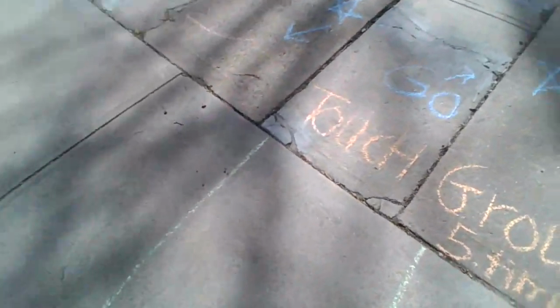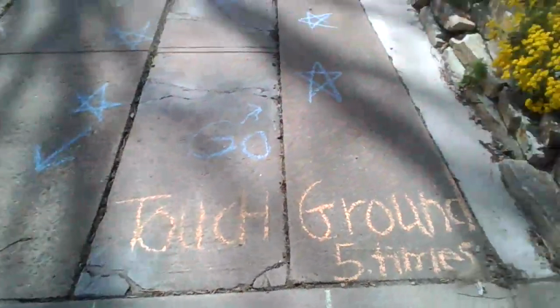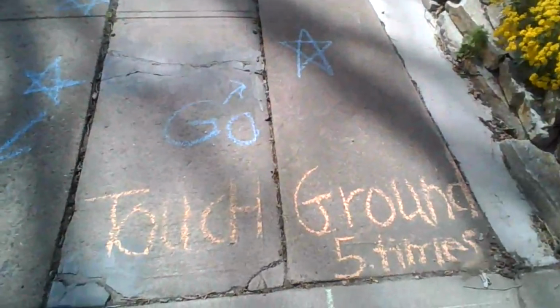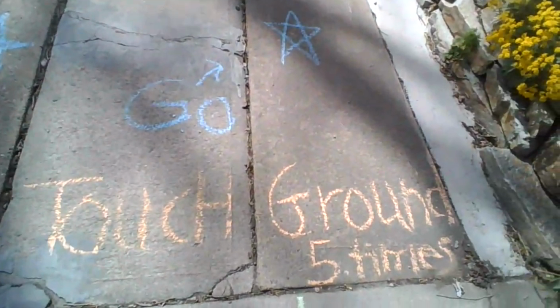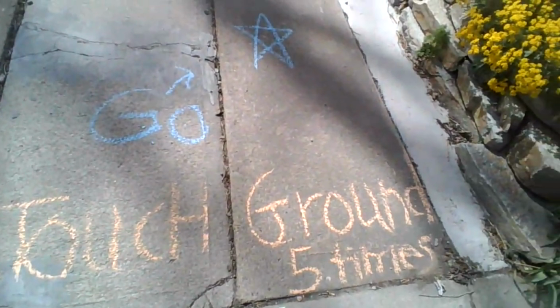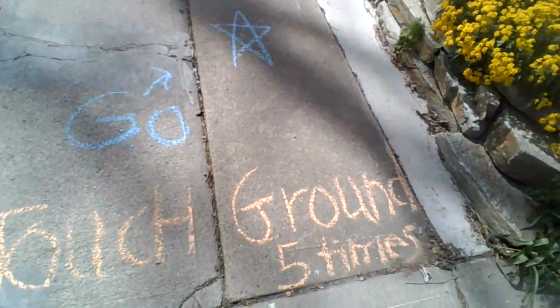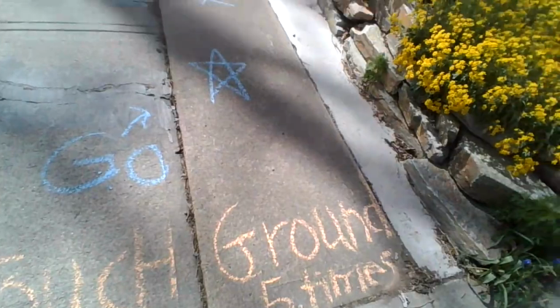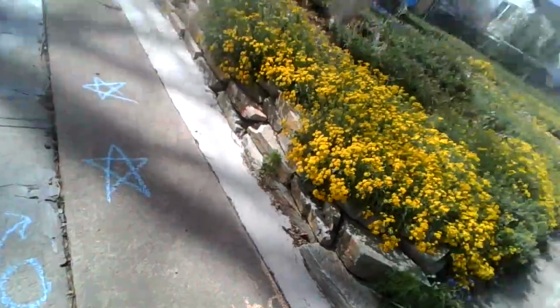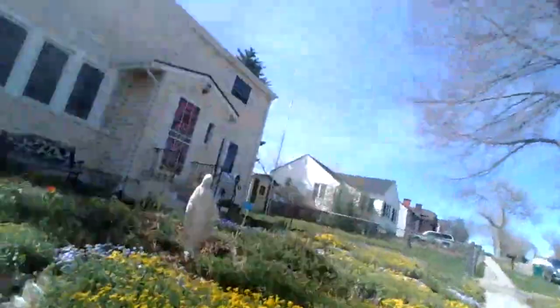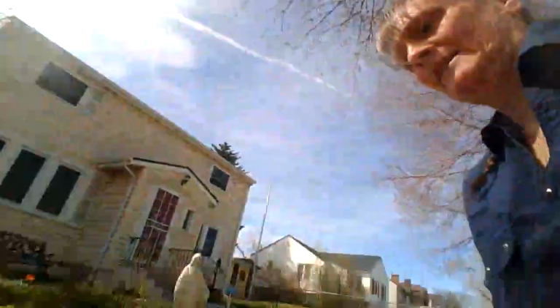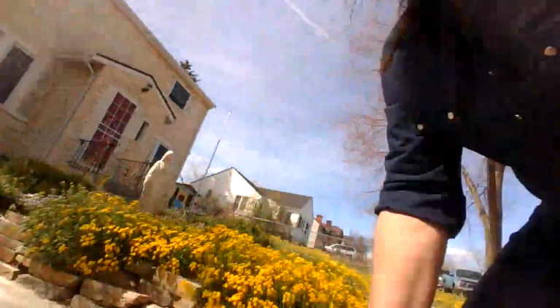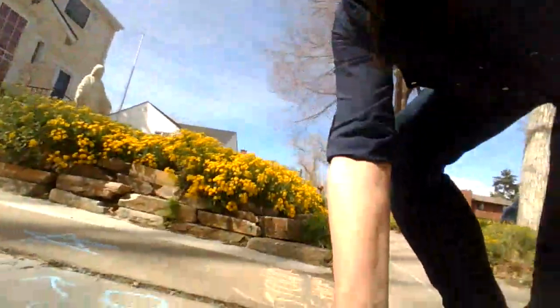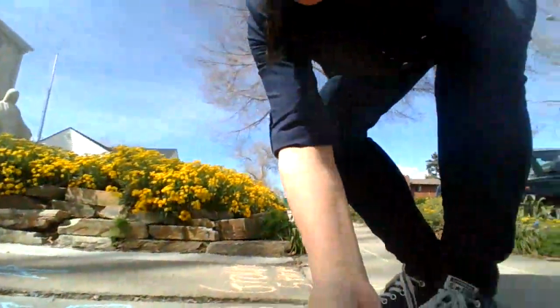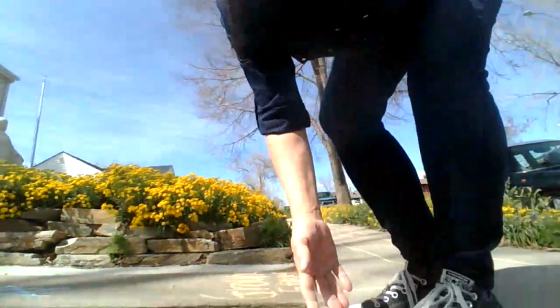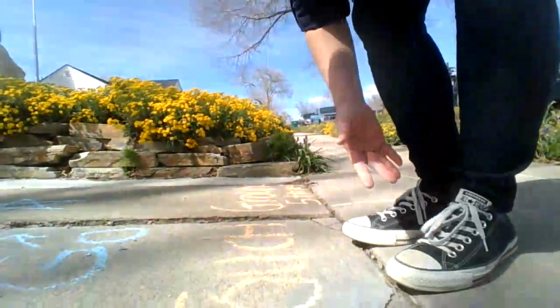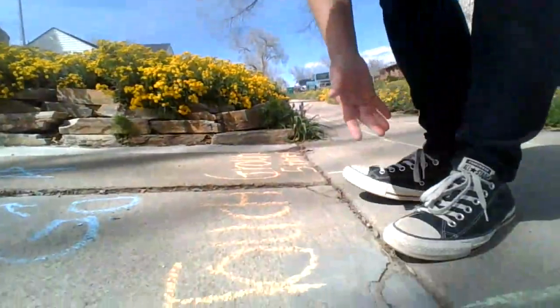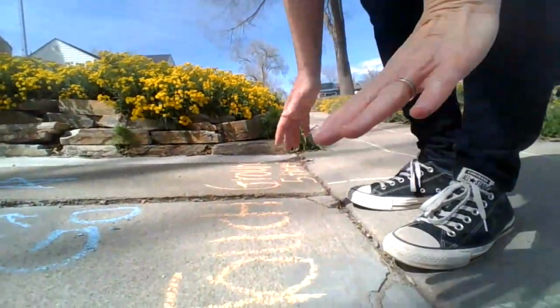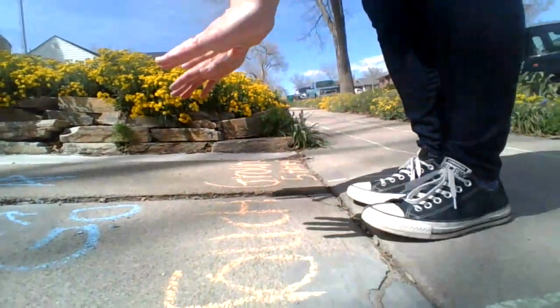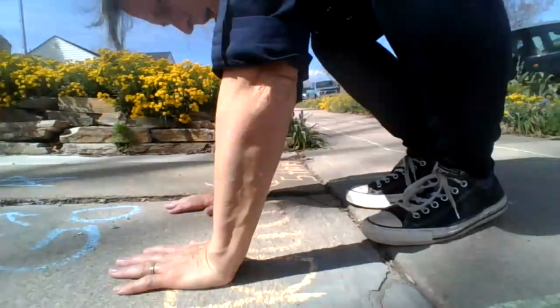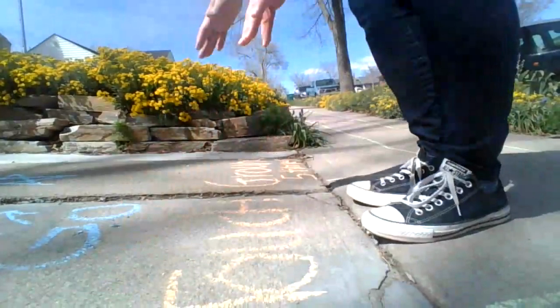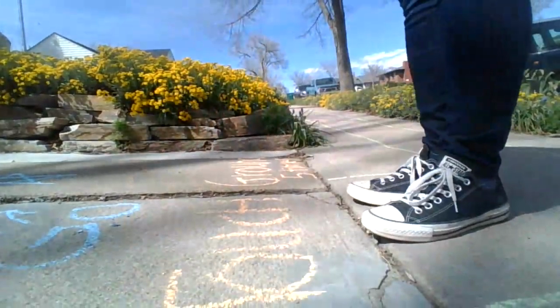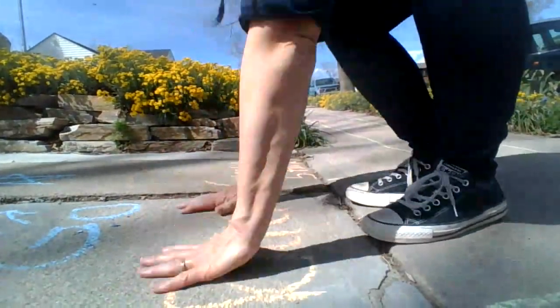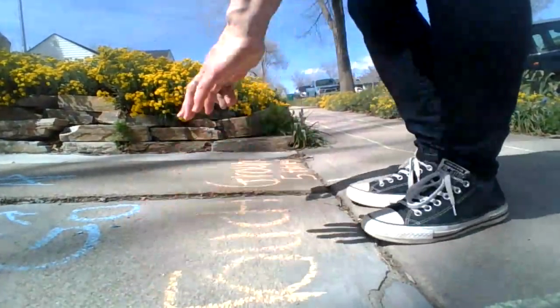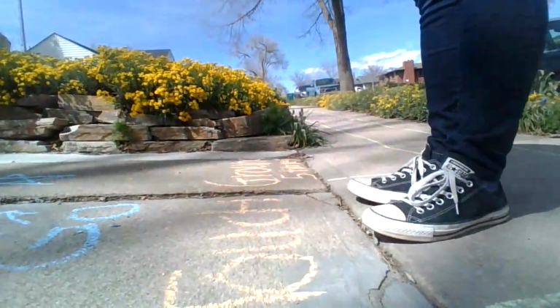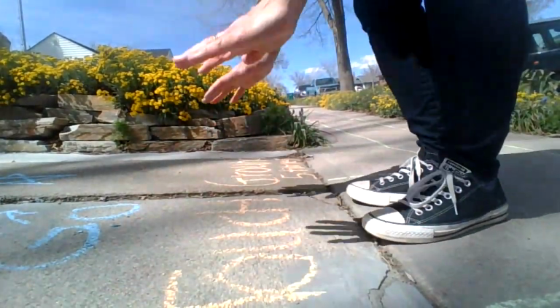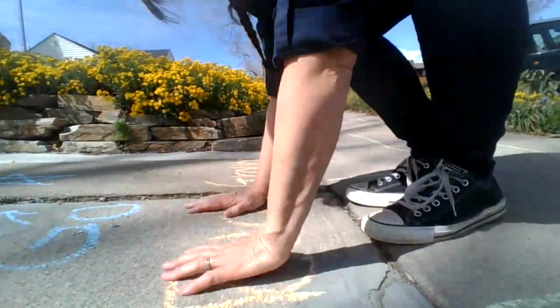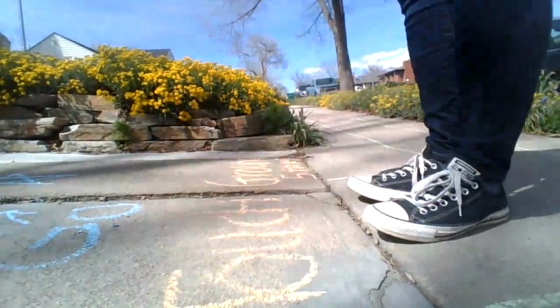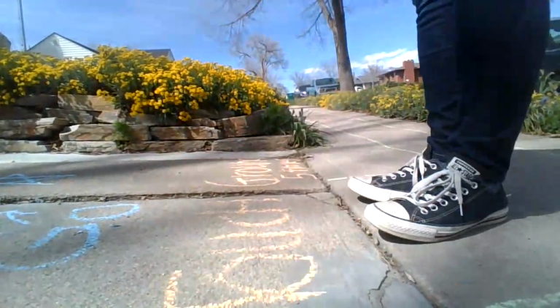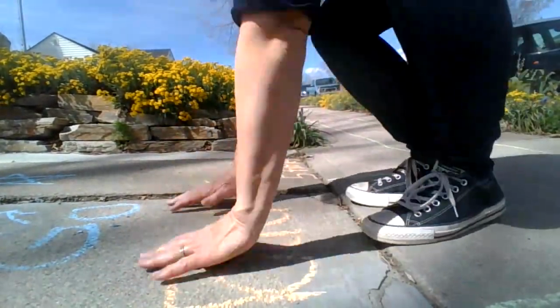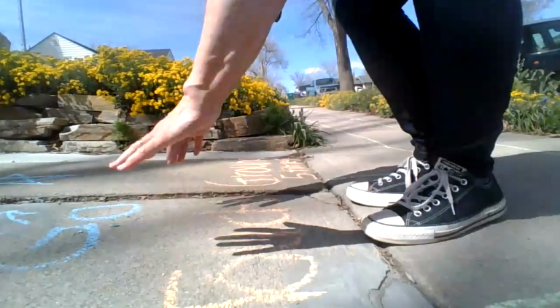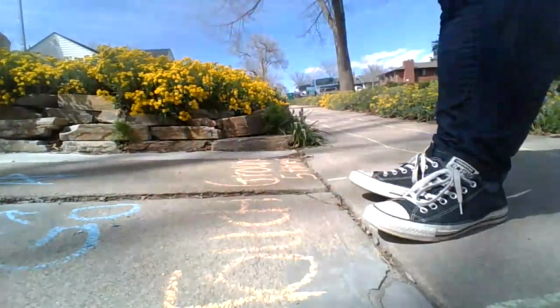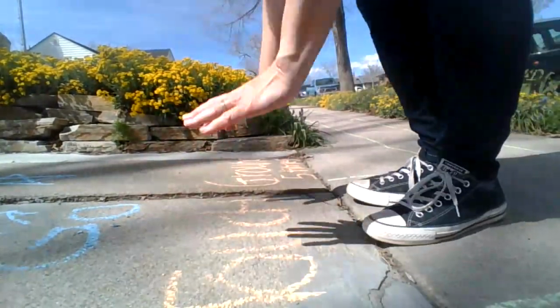And now it says touch the ground five times. So I'm going to set this down. Here we go: one, two, three, four, five.